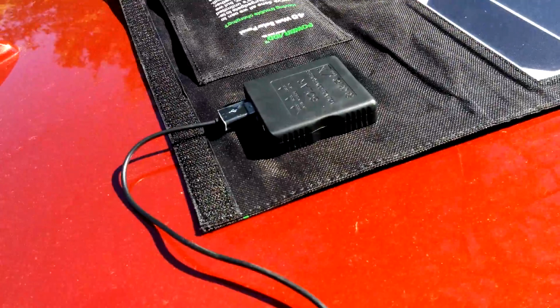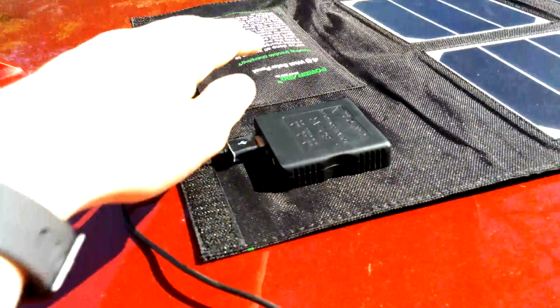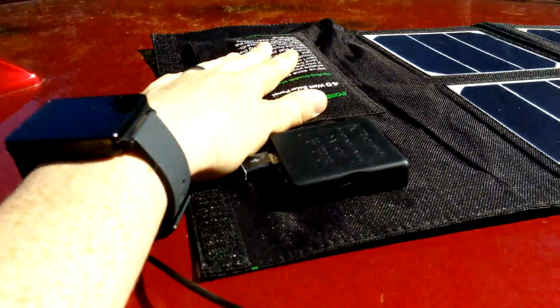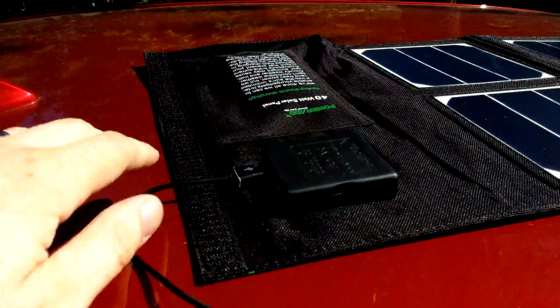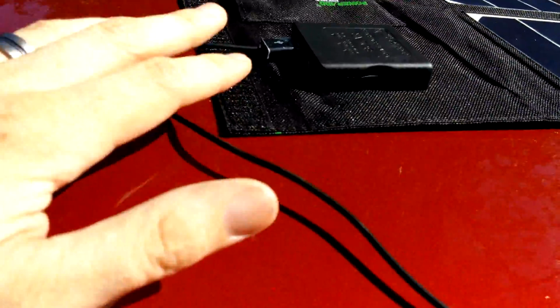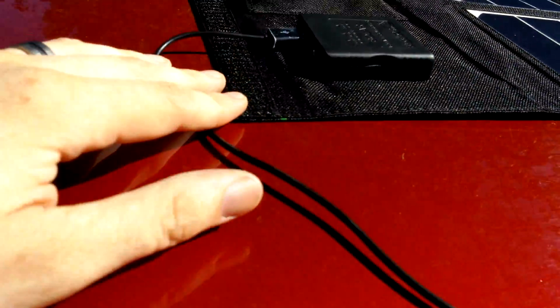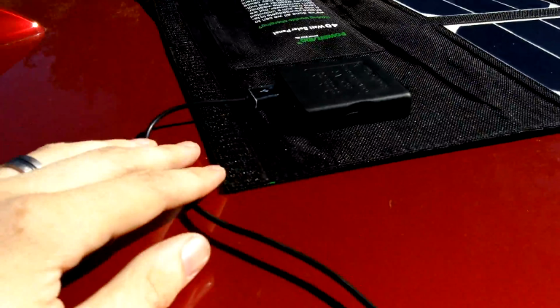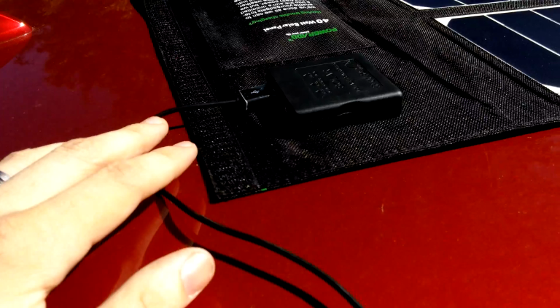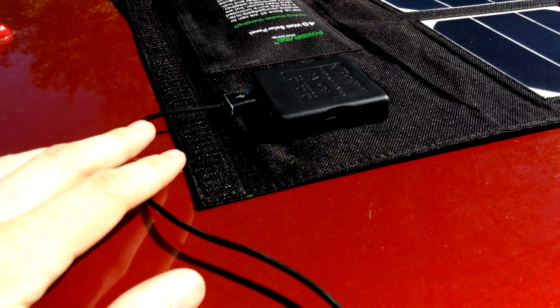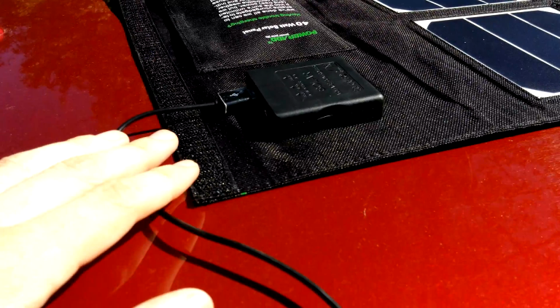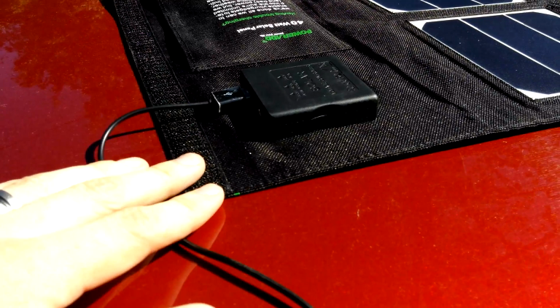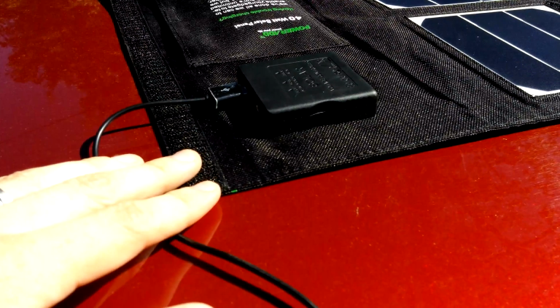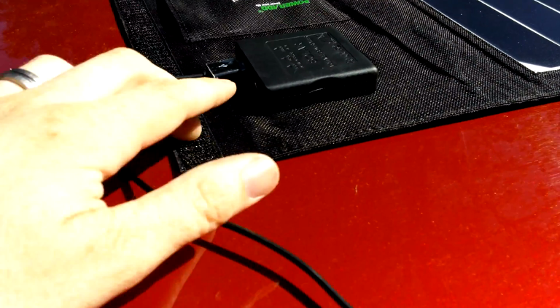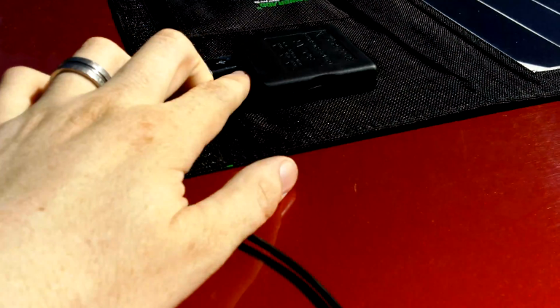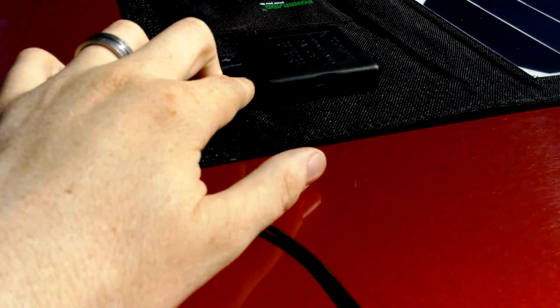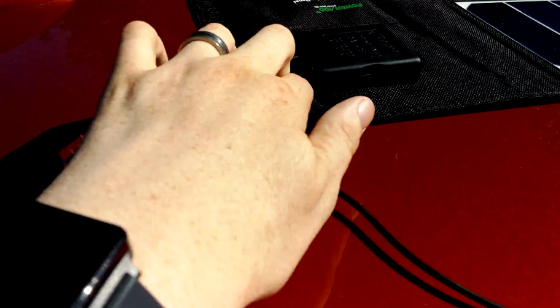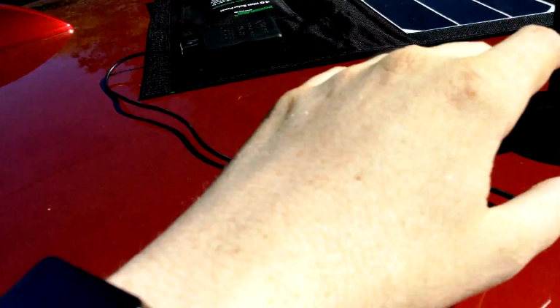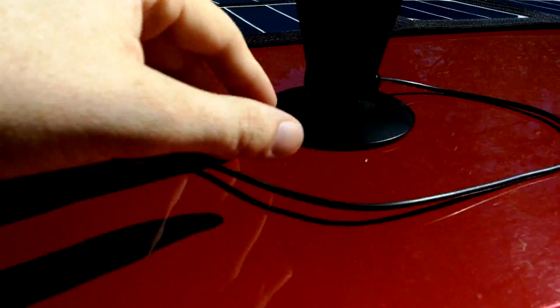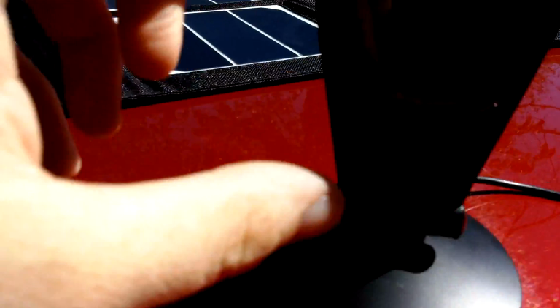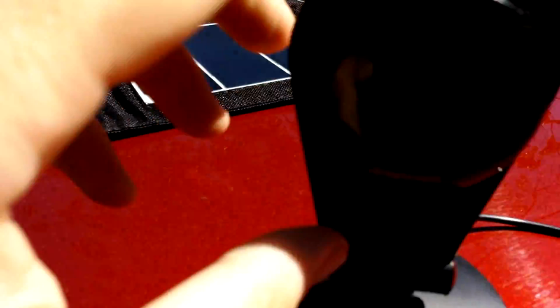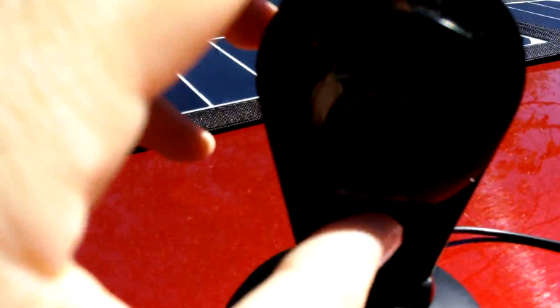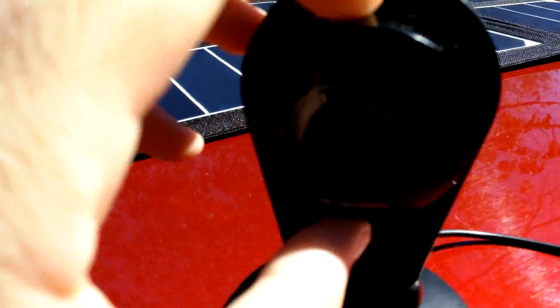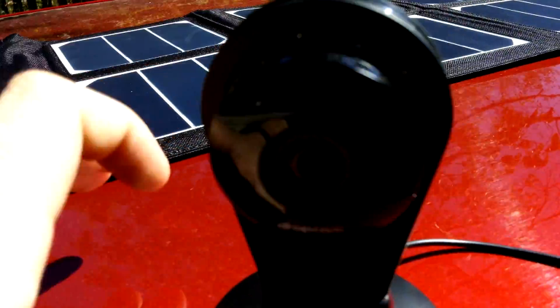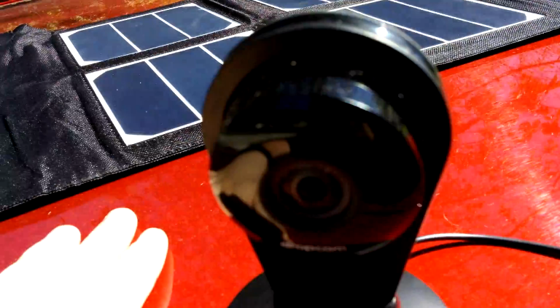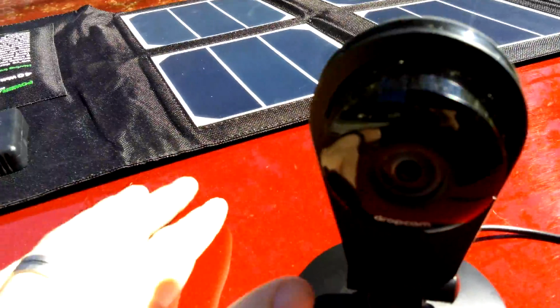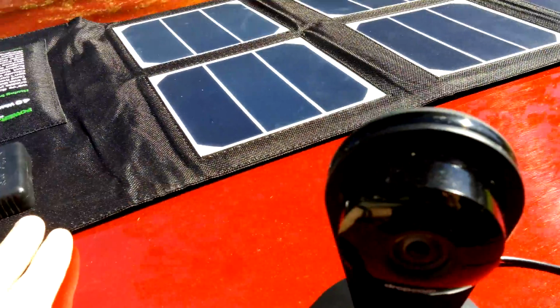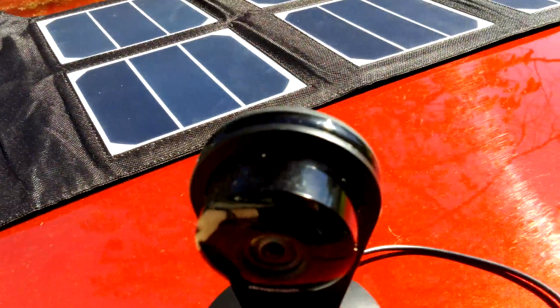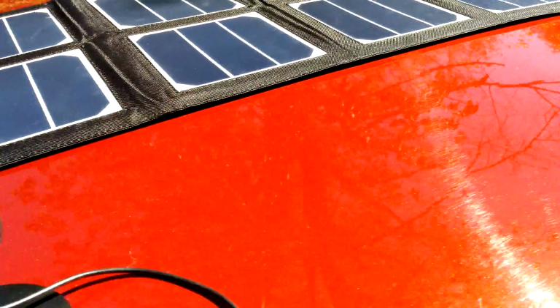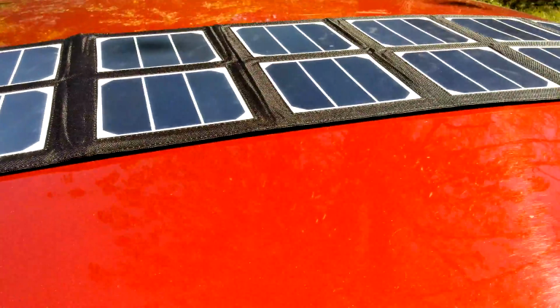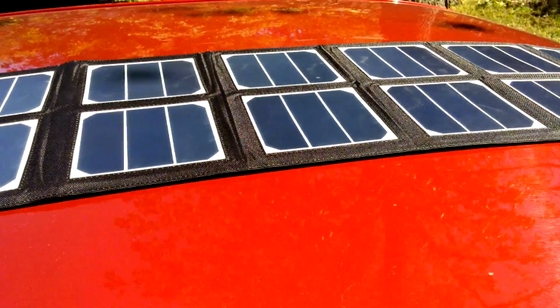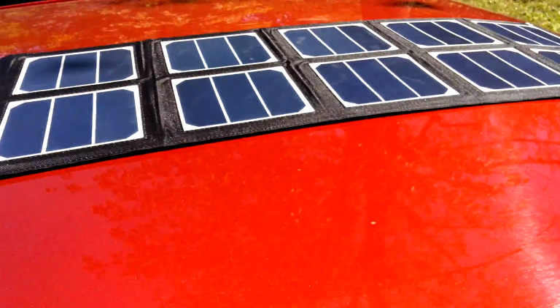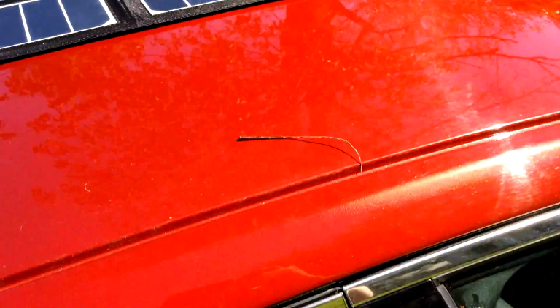Also, I have the cables in here, but it will not charge my laptop. It doesn't even attempt to, even when it's off, and that light's blue. At the moment, the little light is not on this thing, and I don't think this thing's getting any power at all.